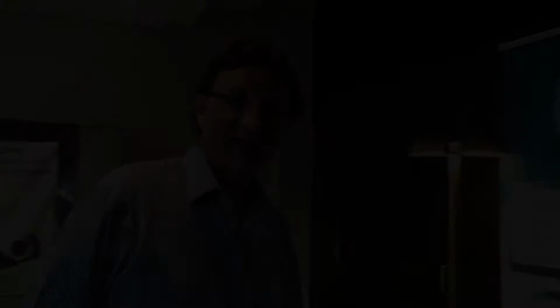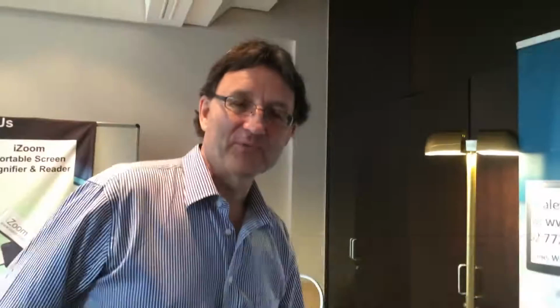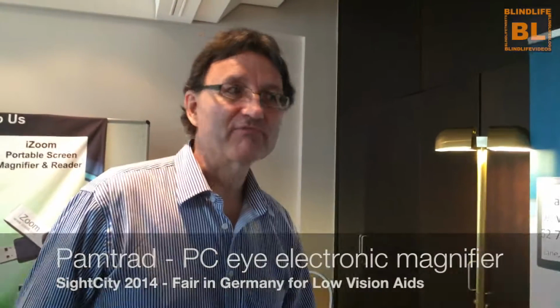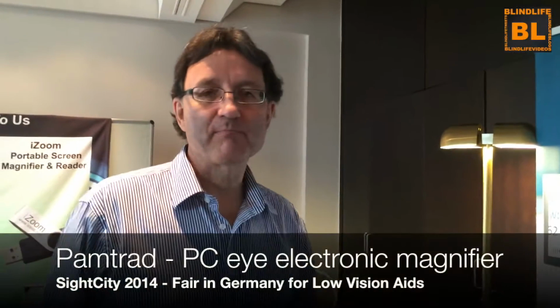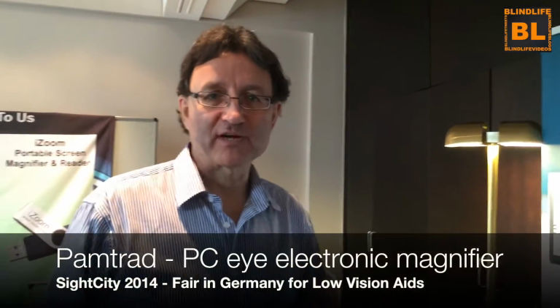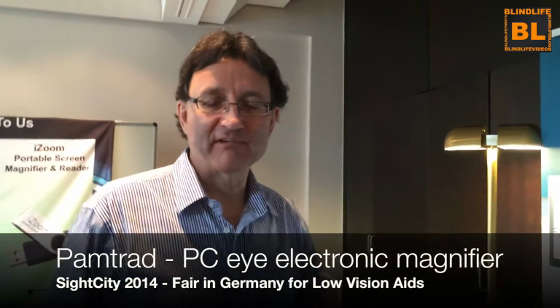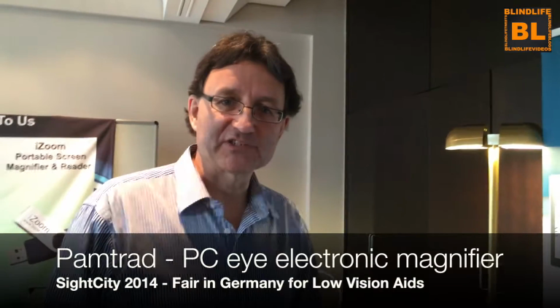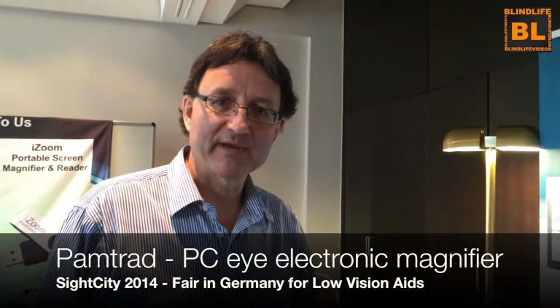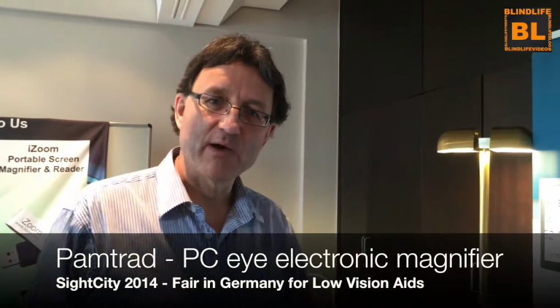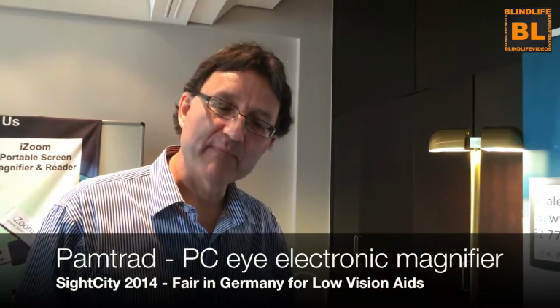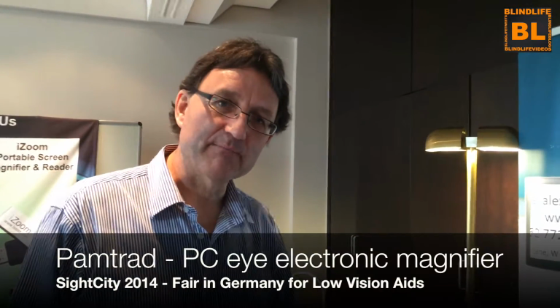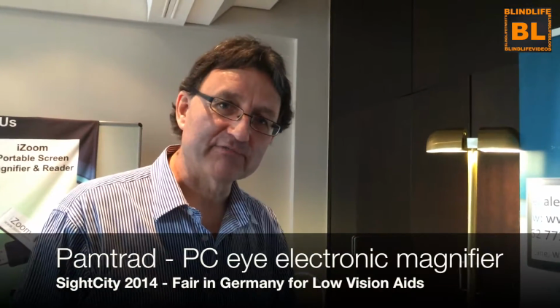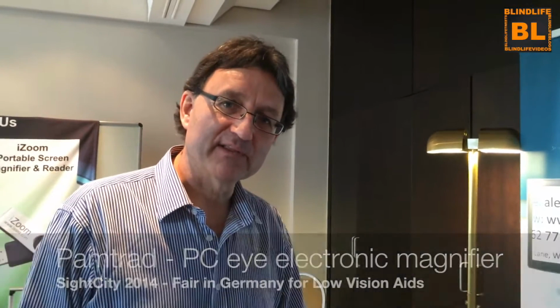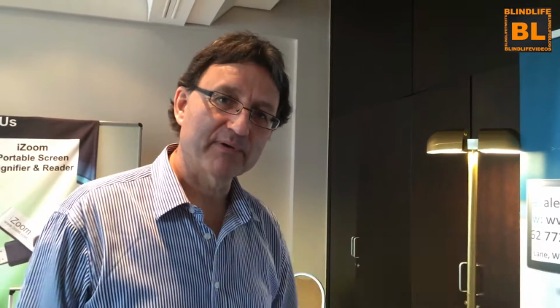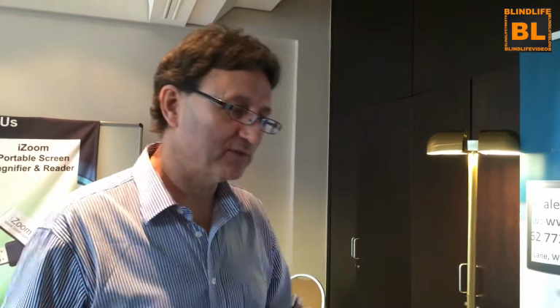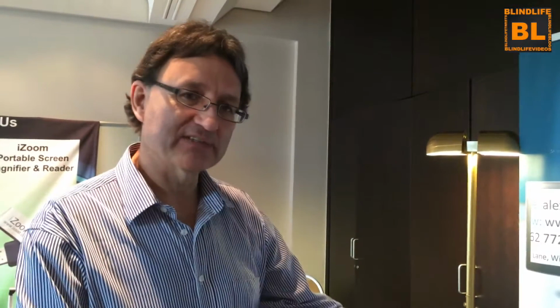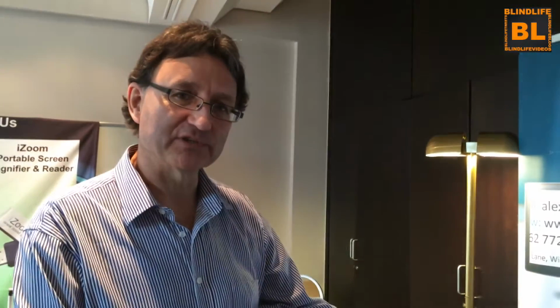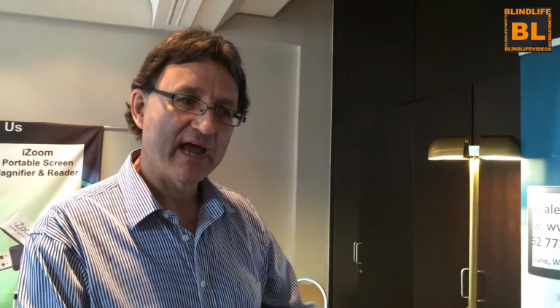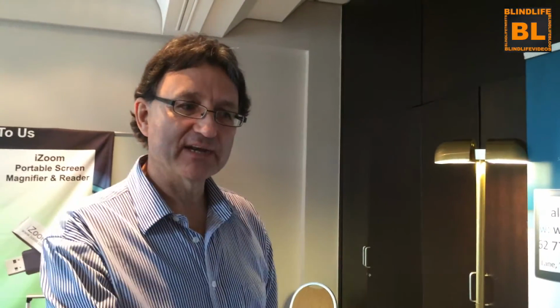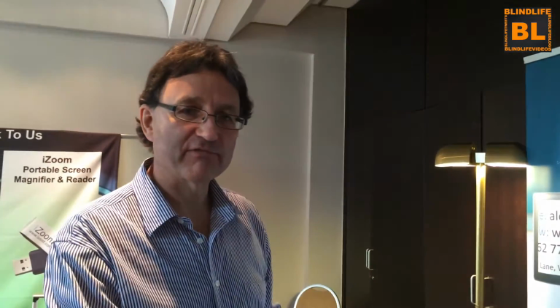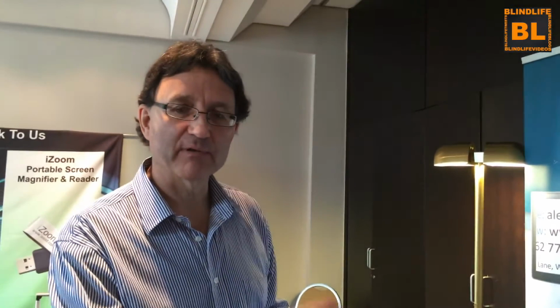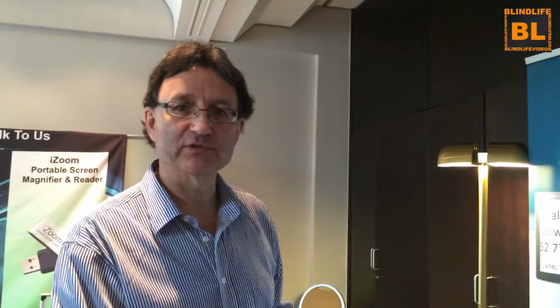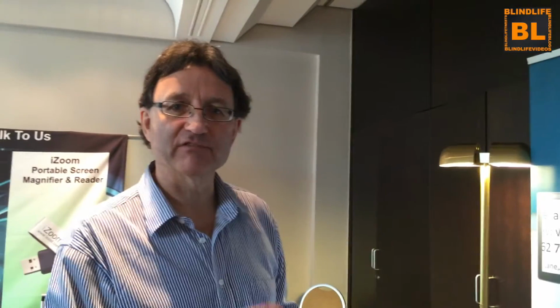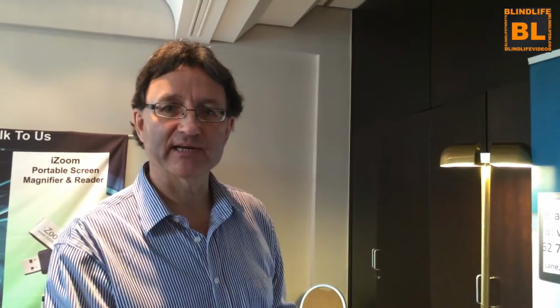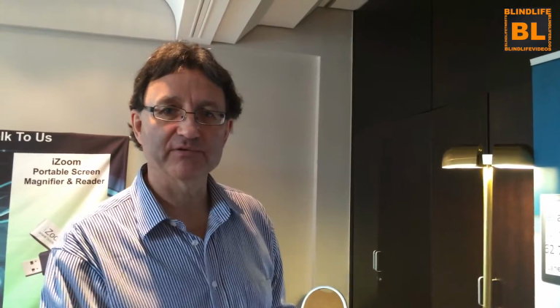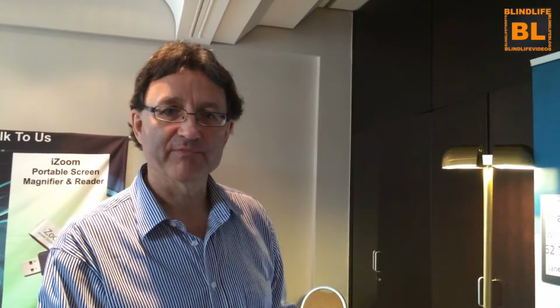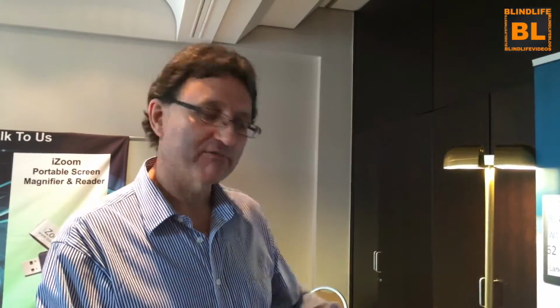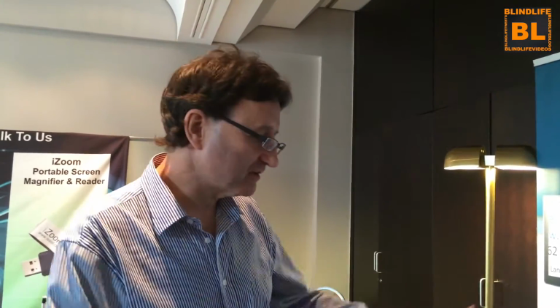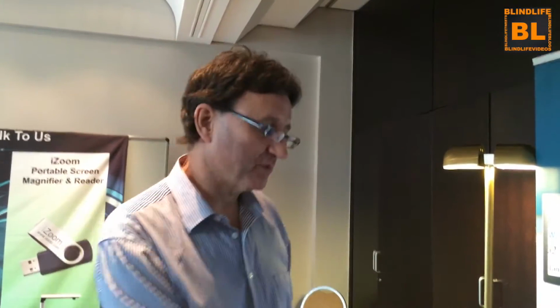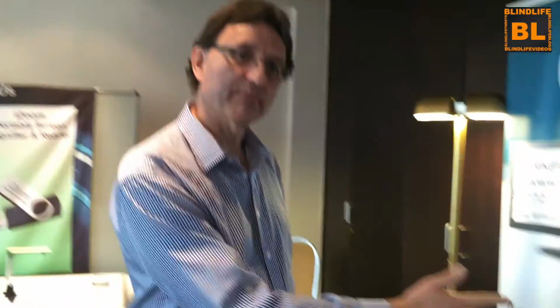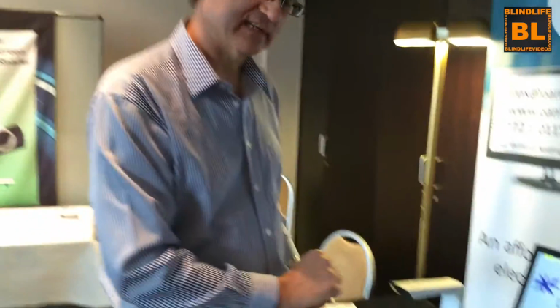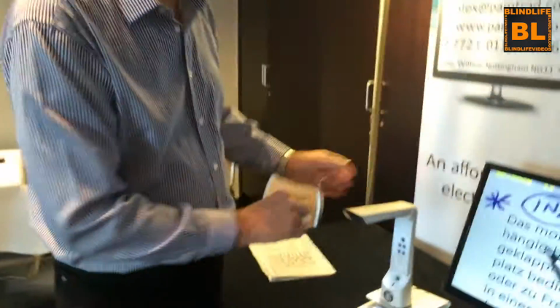Hello, we are from Pantrat. We are an English company and we make a magnifier that plugs into a television and a magnifier that plugs into a computer. First I'll show you the one that plugs into the television.